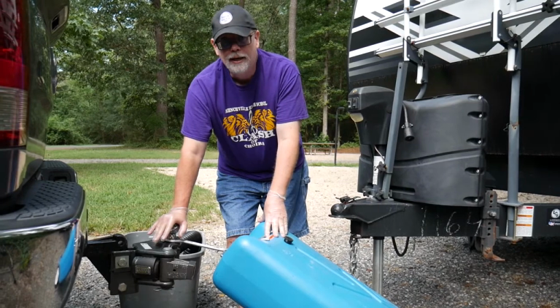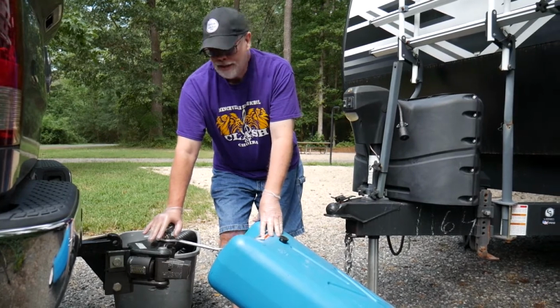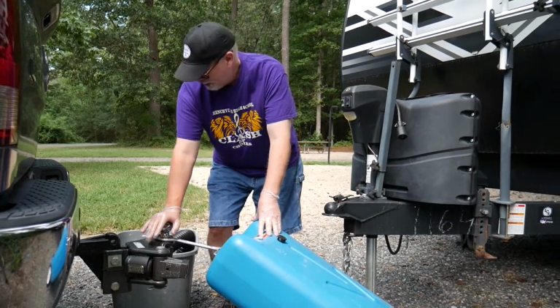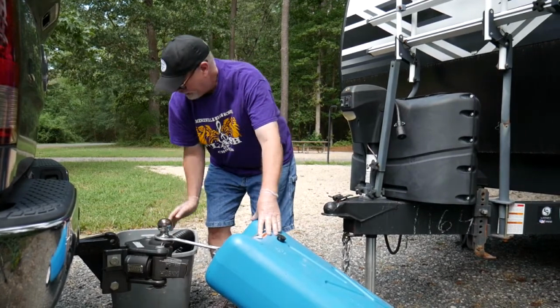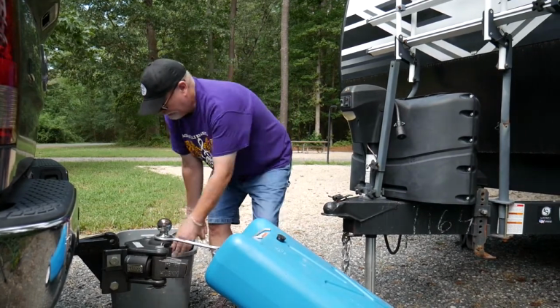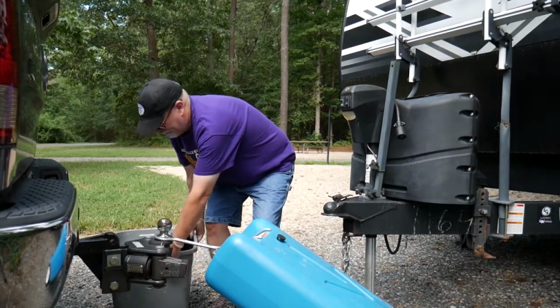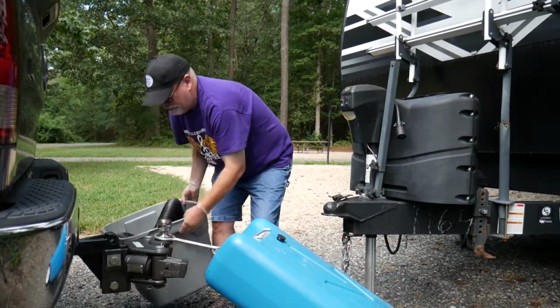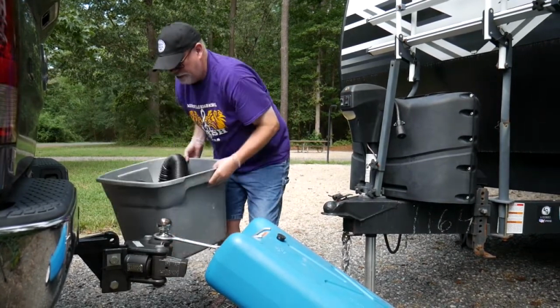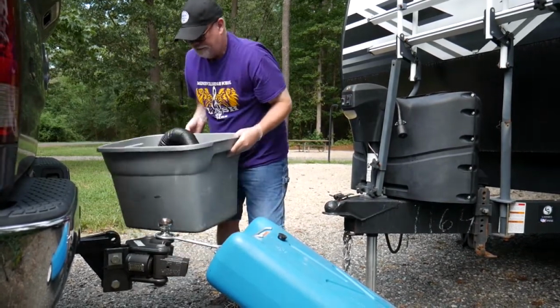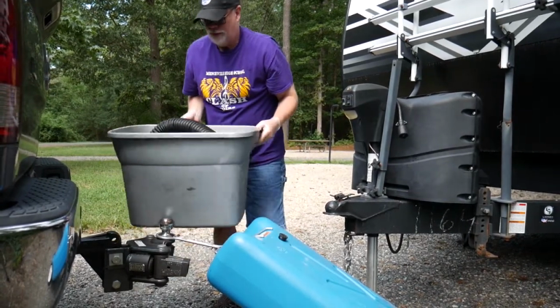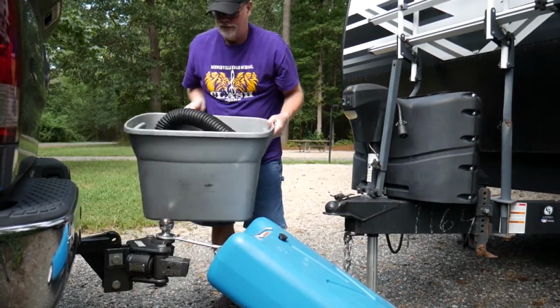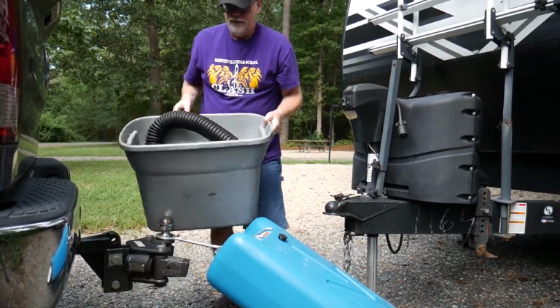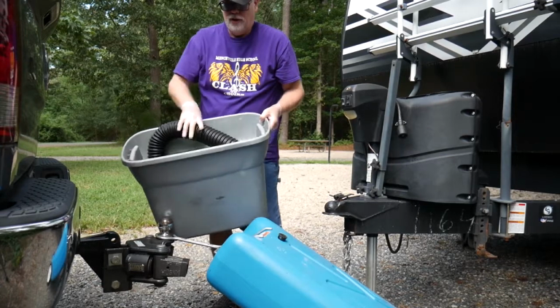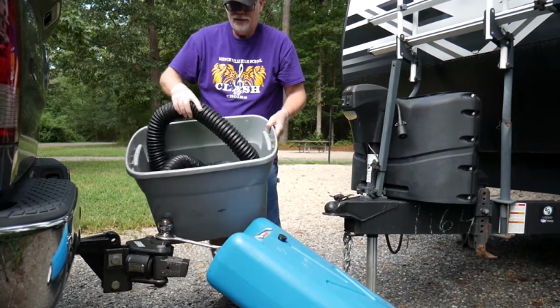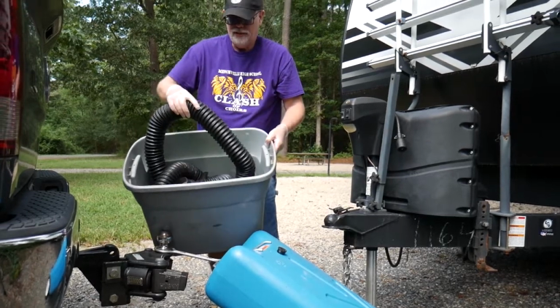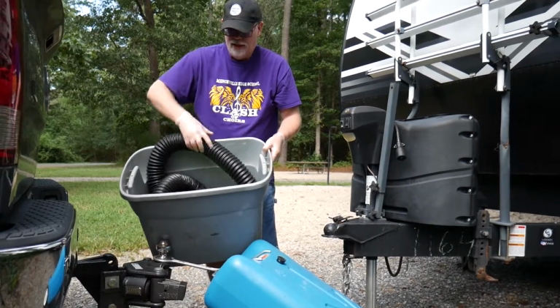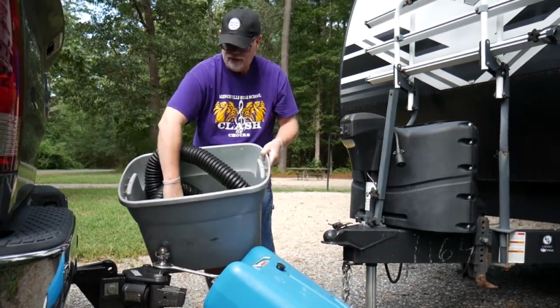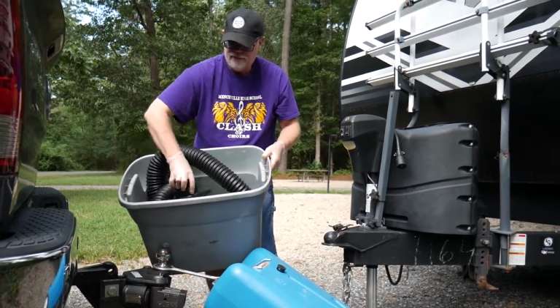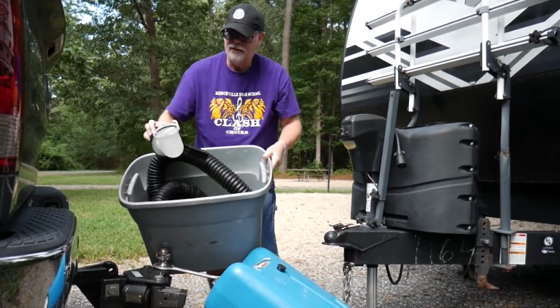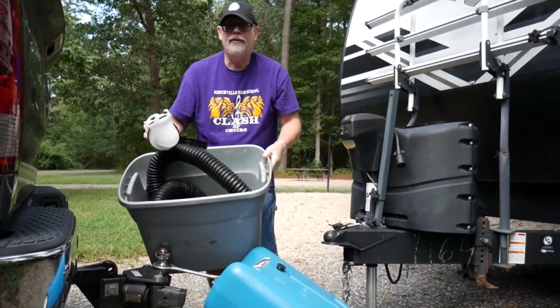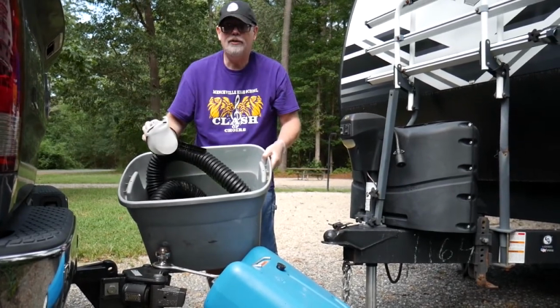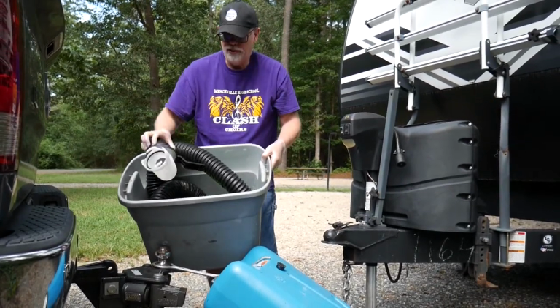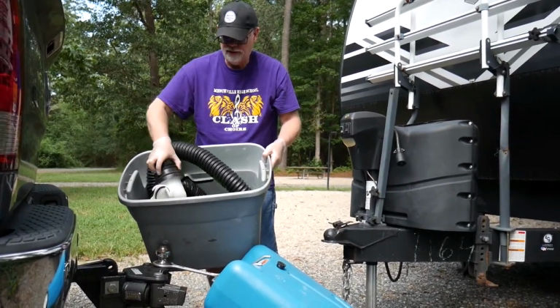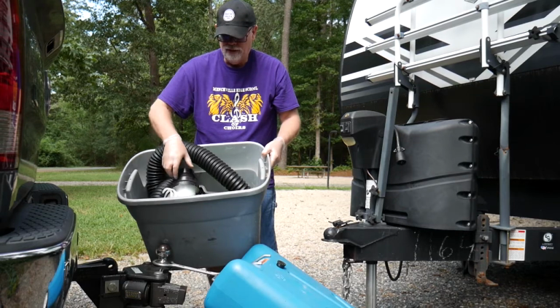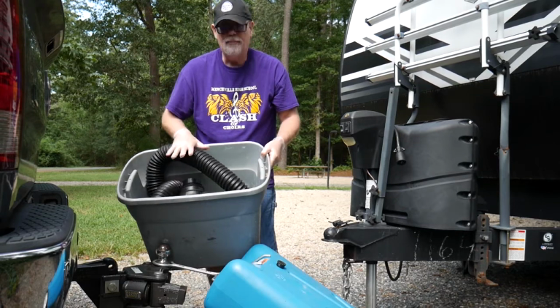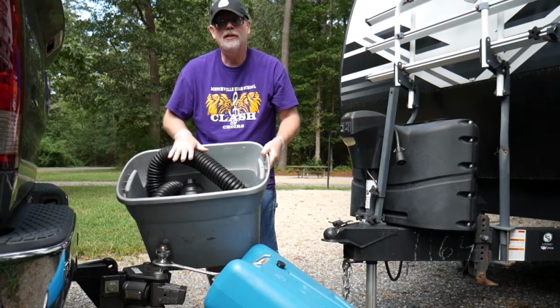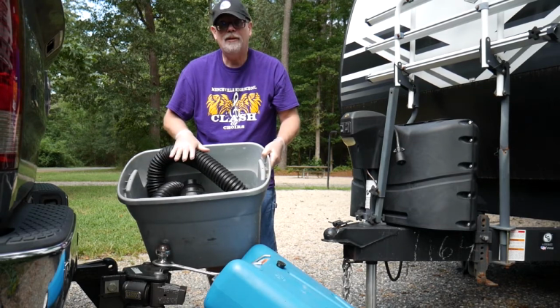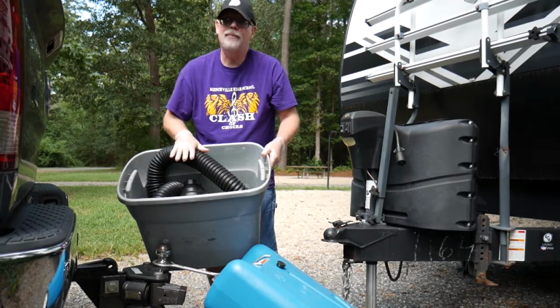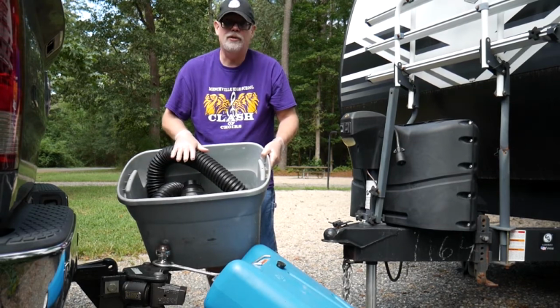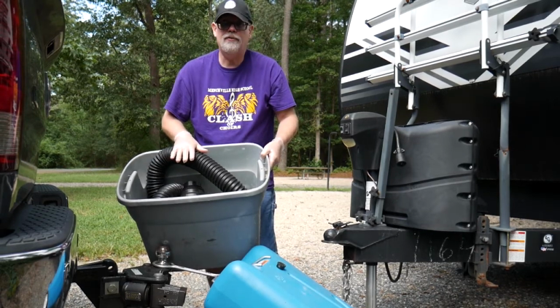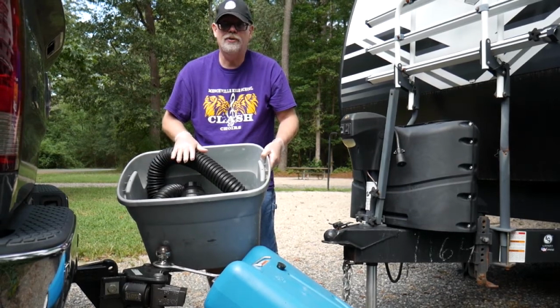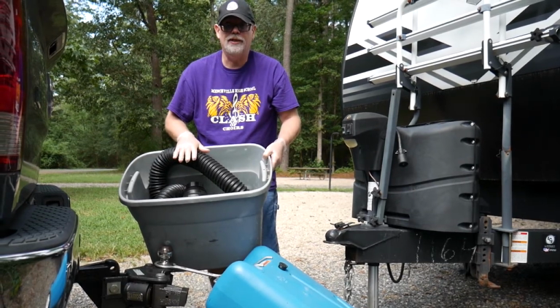In the bed of the pickup, I'm actually going to have this bin with me, which has the hose that I need as well as the fitting to fit into the dump station. I'm going to put those in the back of the pickup and we're going to drive over to the dump station.